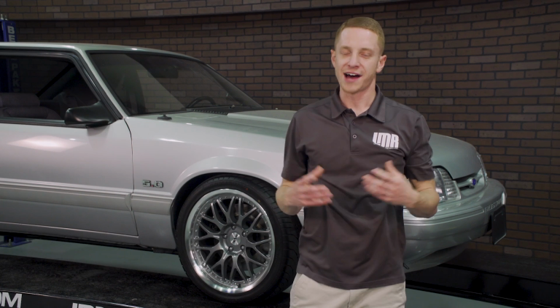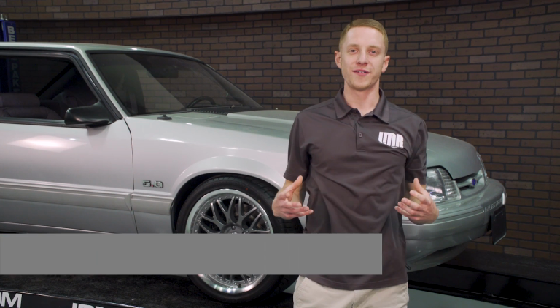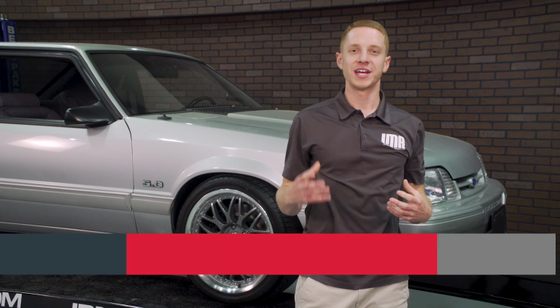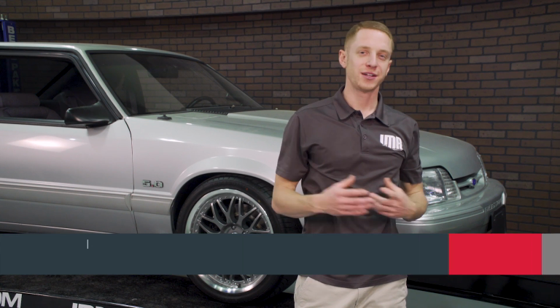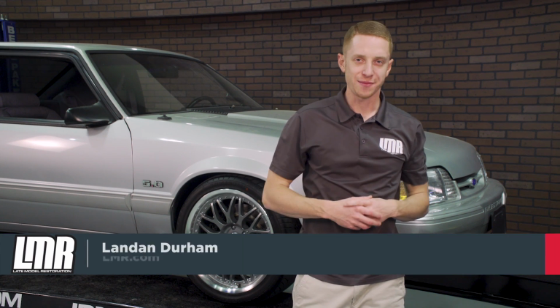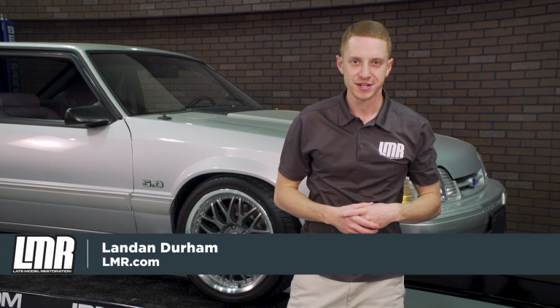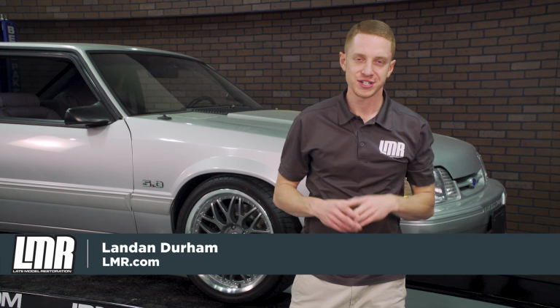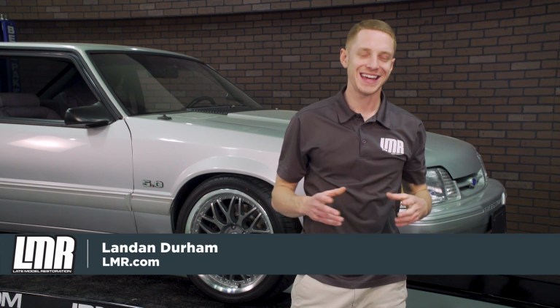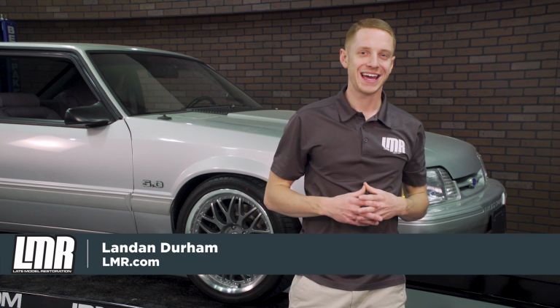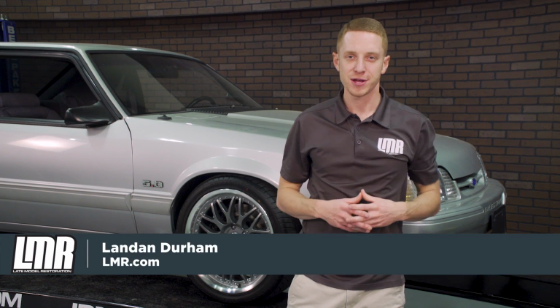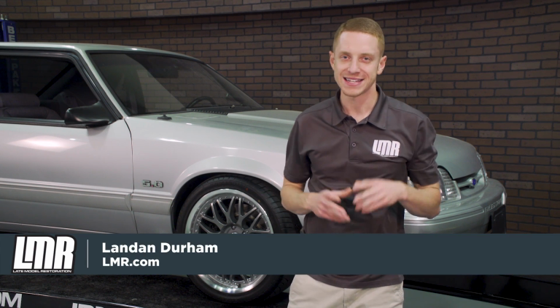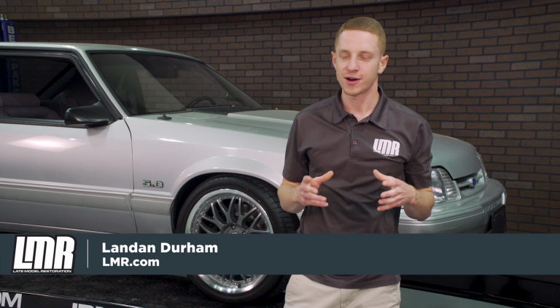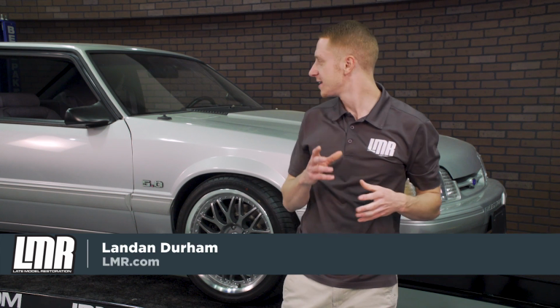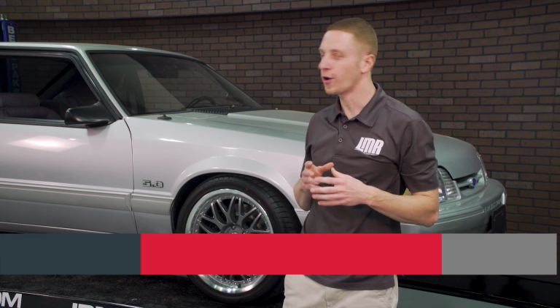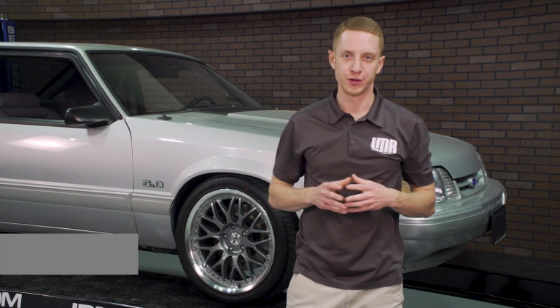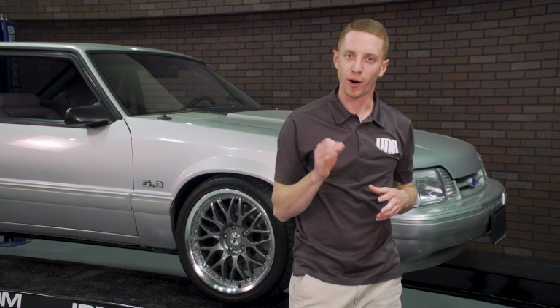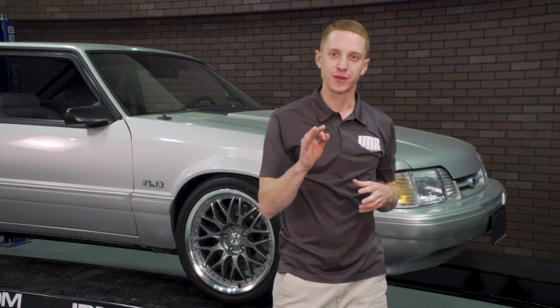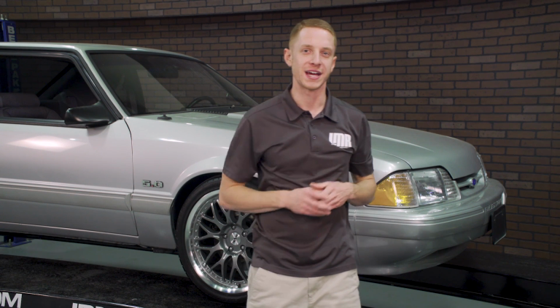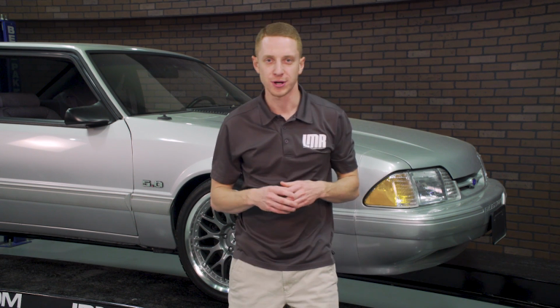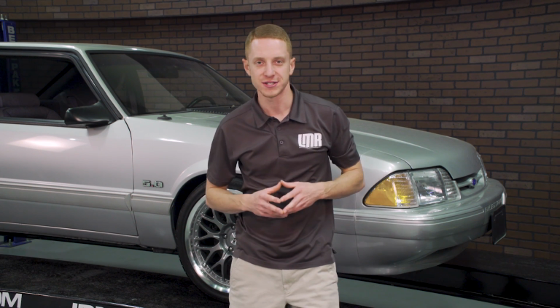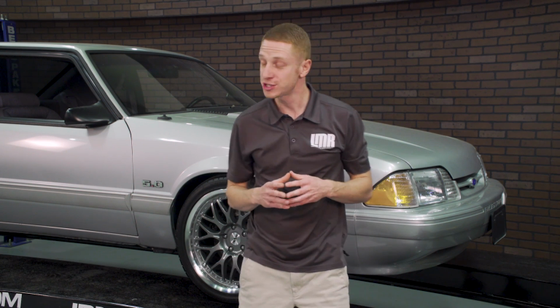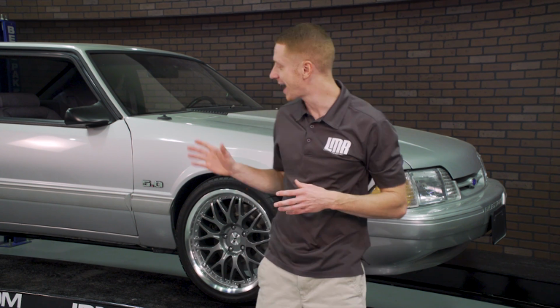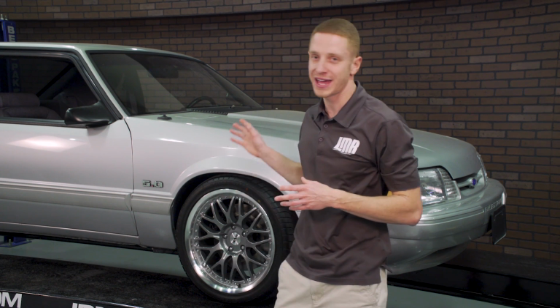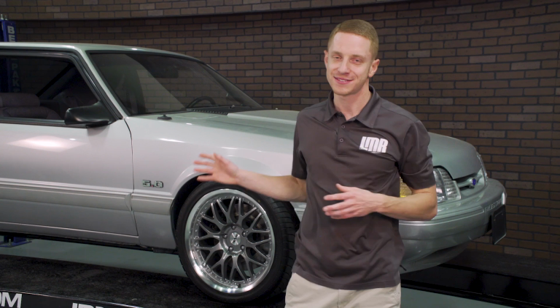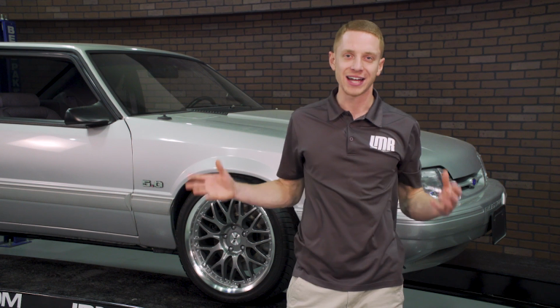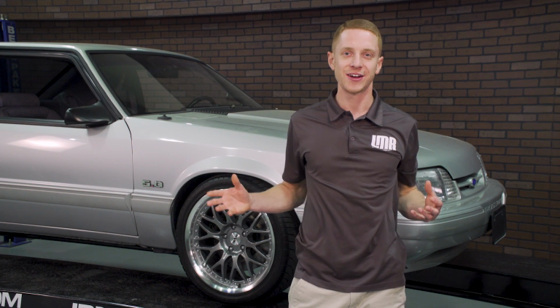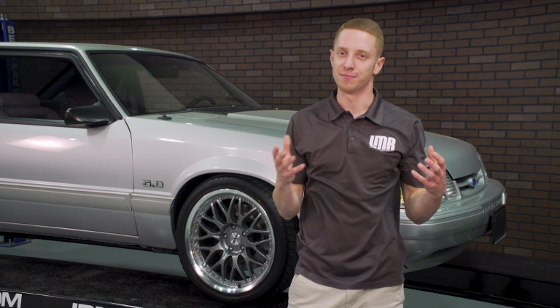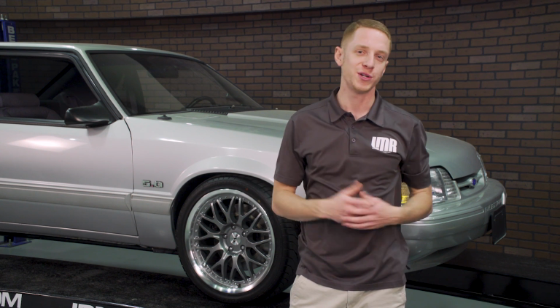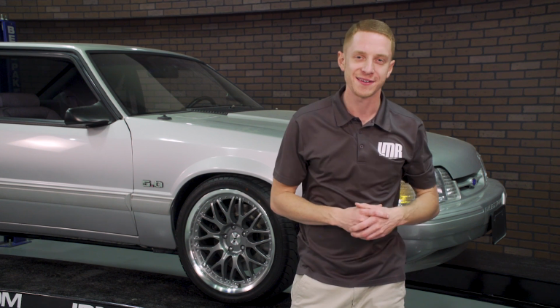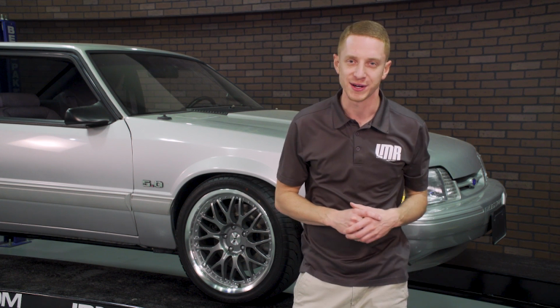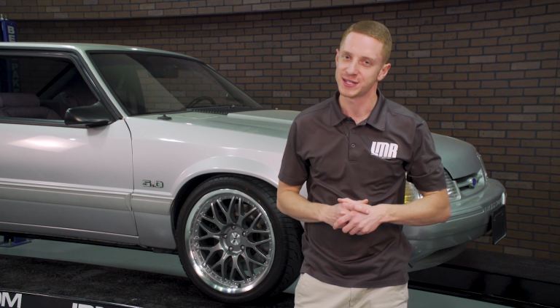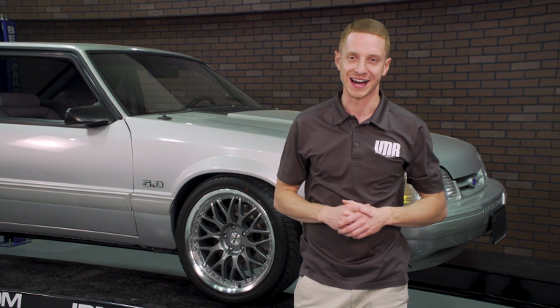How's it going everyone? Landon with Late Model Restoration. Today is the day I bring you guys a video that is long overdue. Part 3 of the Vortex Supercharger install into our 93 hatch is finally here, and boy do I have some stuff to tell you guys.